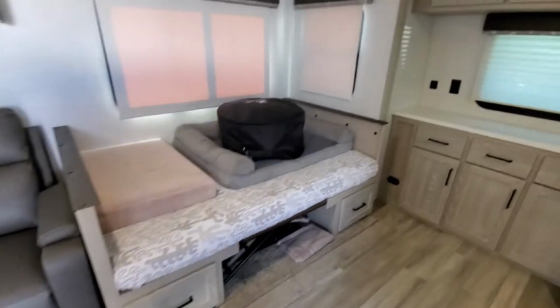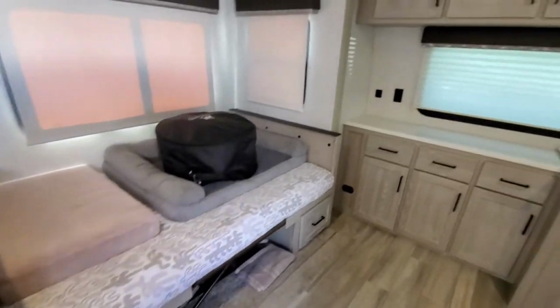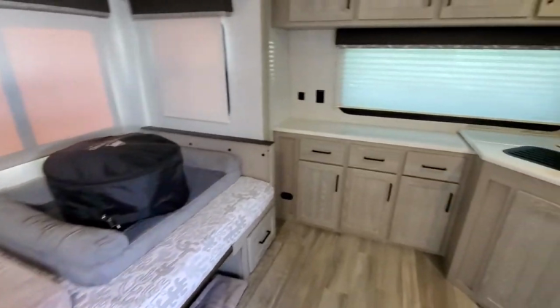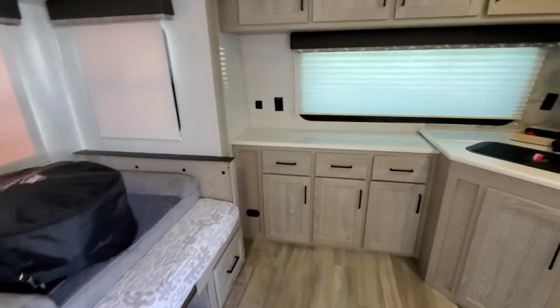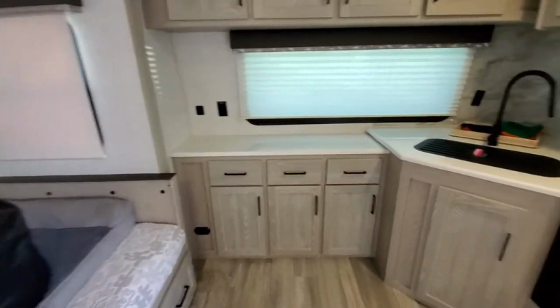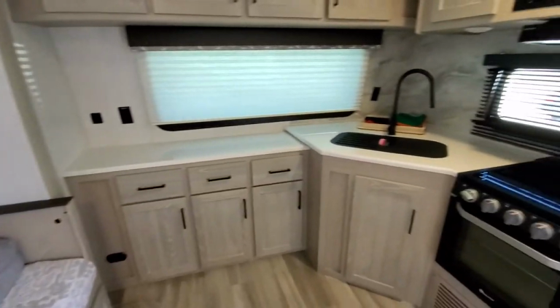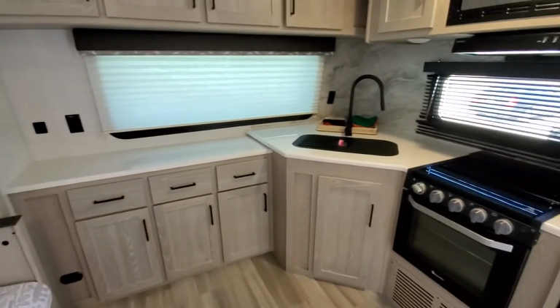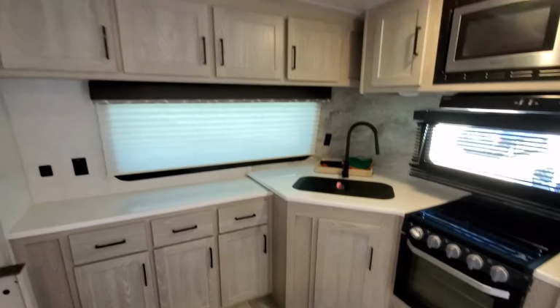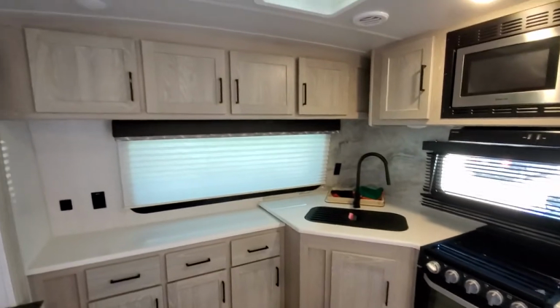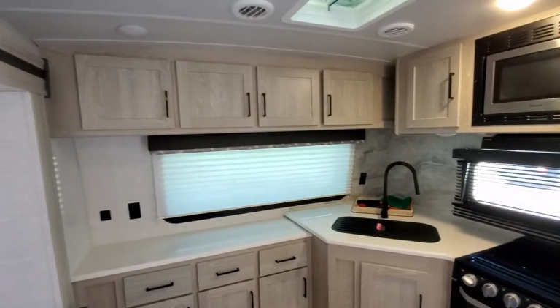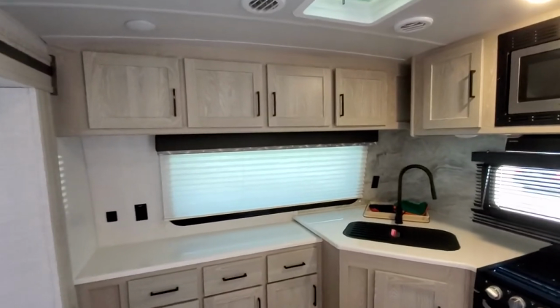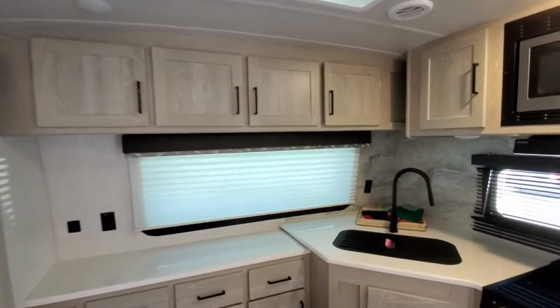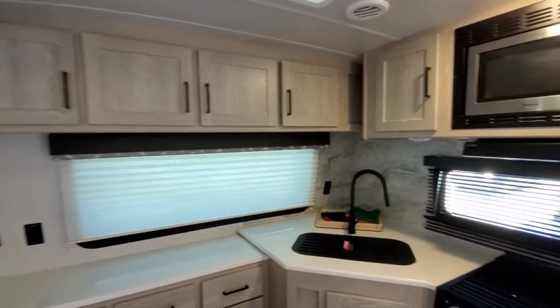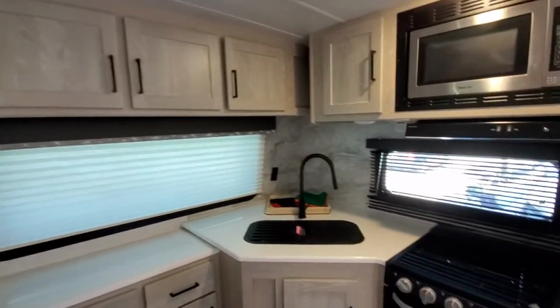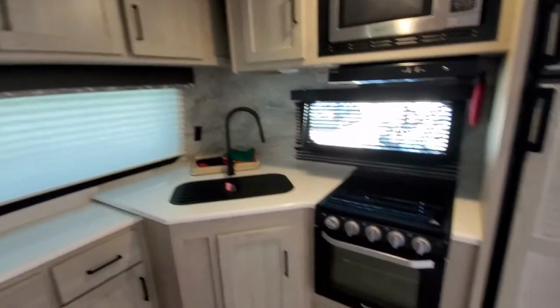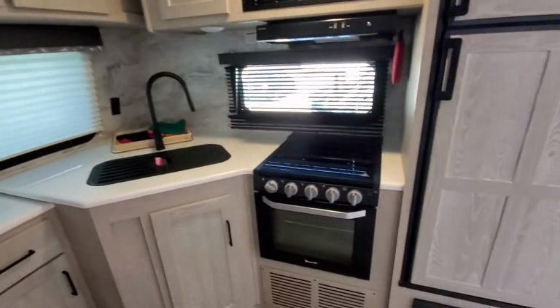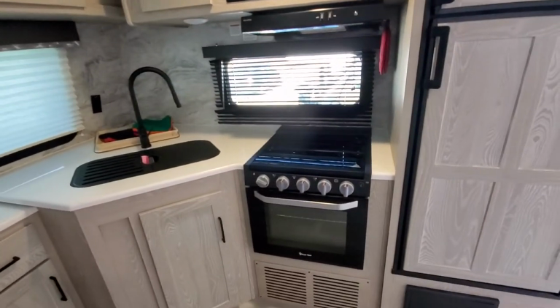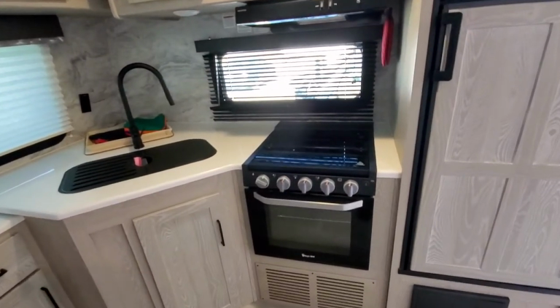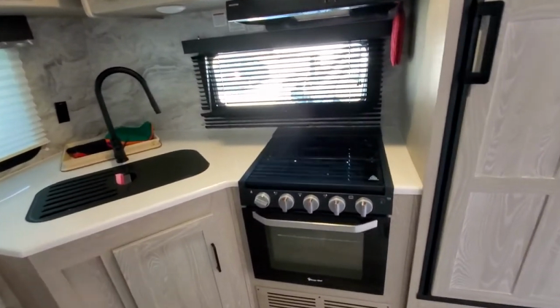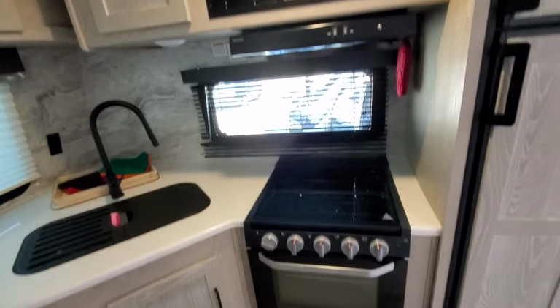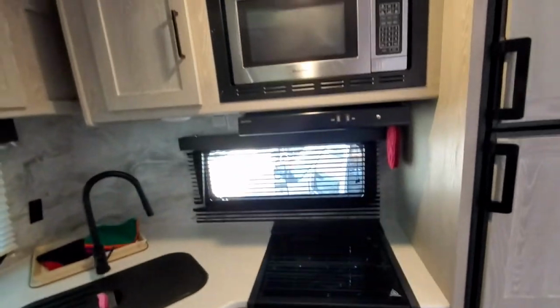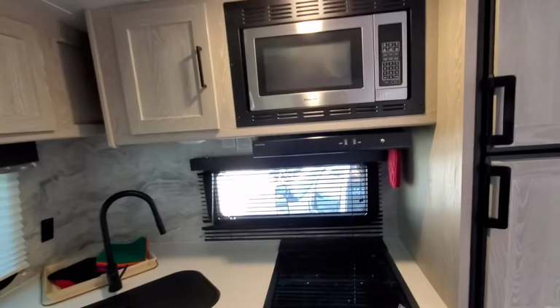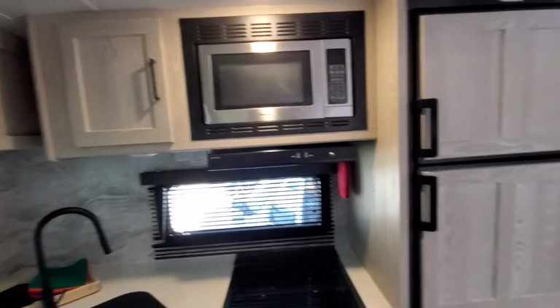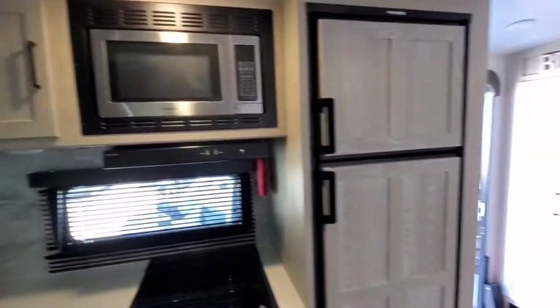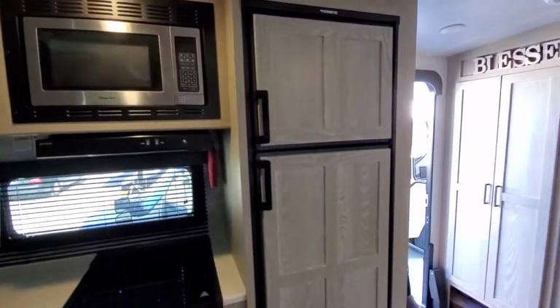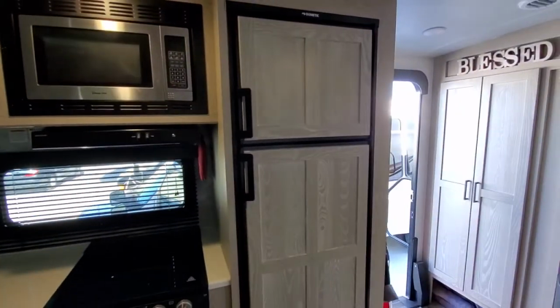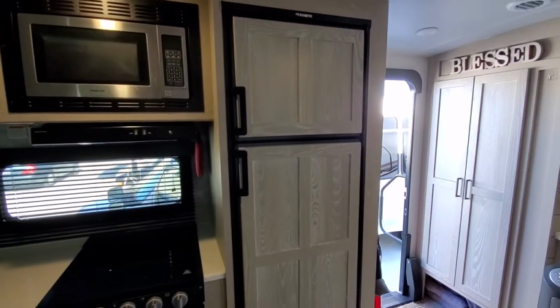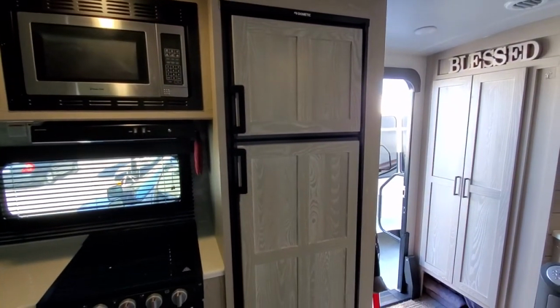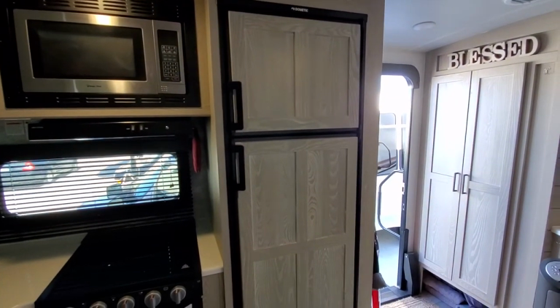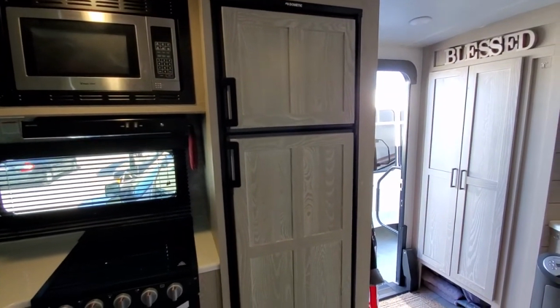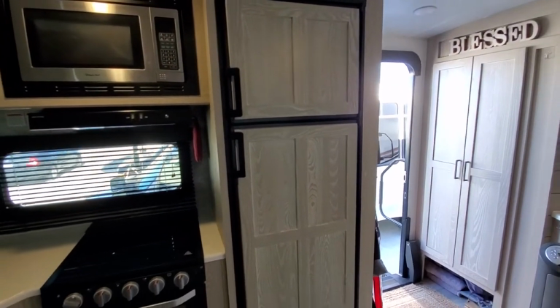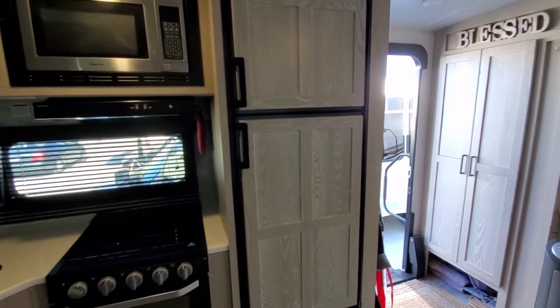One of the things that we're attracted to with this unit is lots of cabinets and lots of storage, with blonde gray wood. We've got a great oven, cooktop, microwave, and then just an incredible refrigerator — it's pretty awesome.